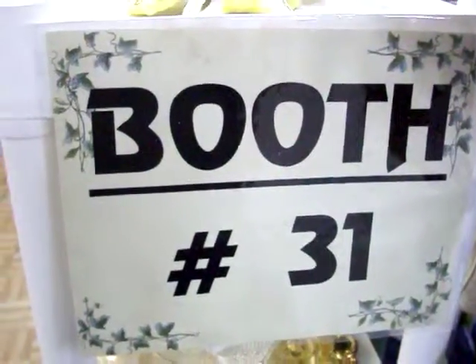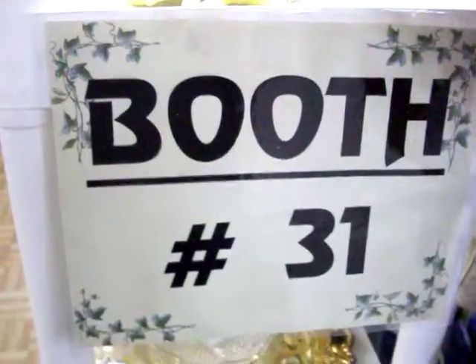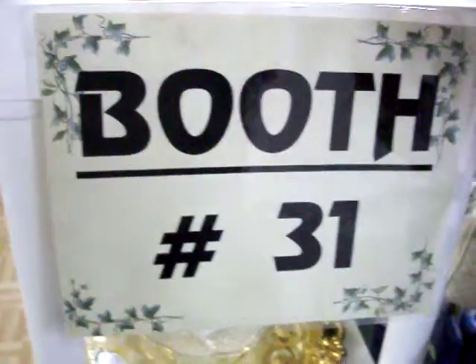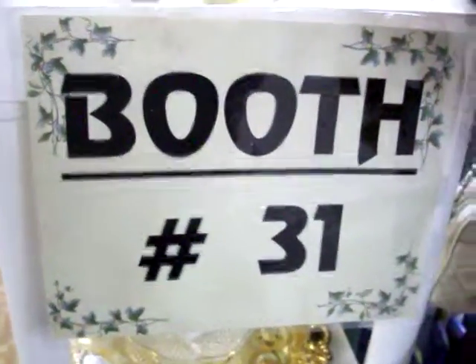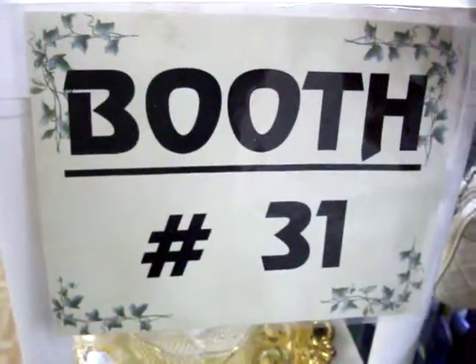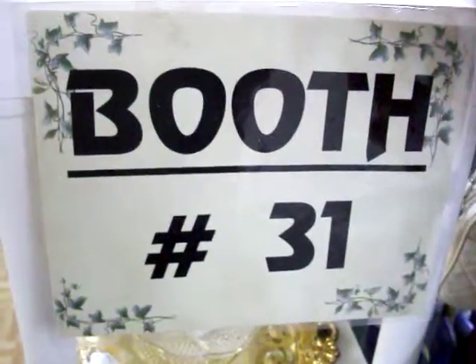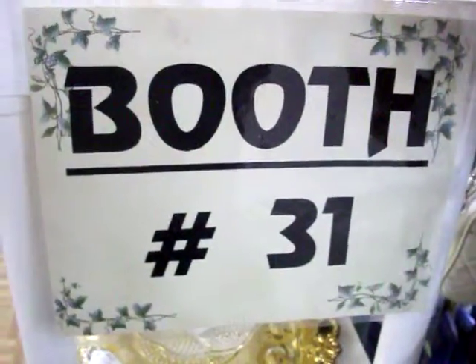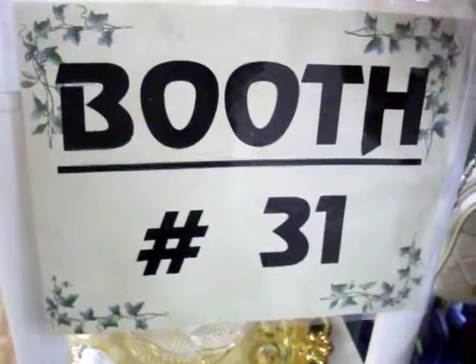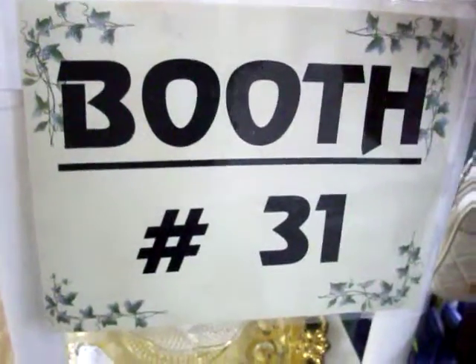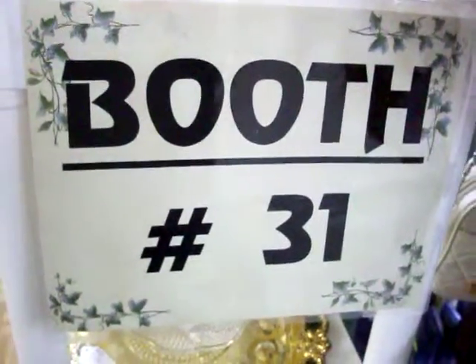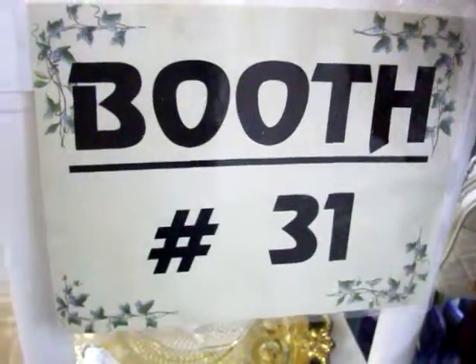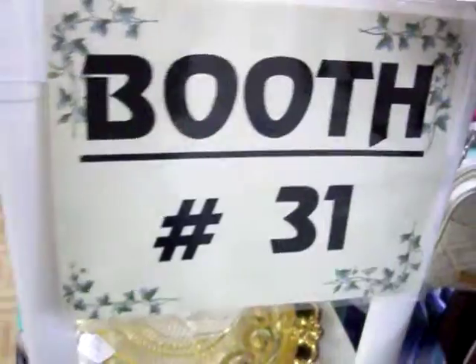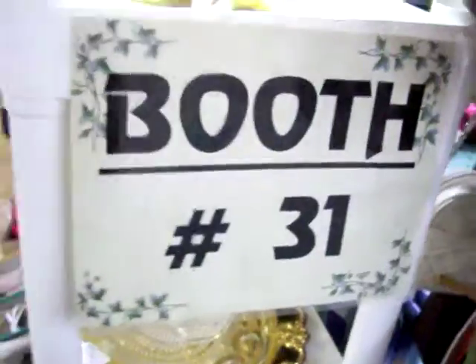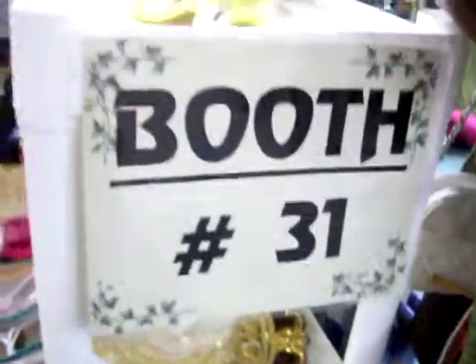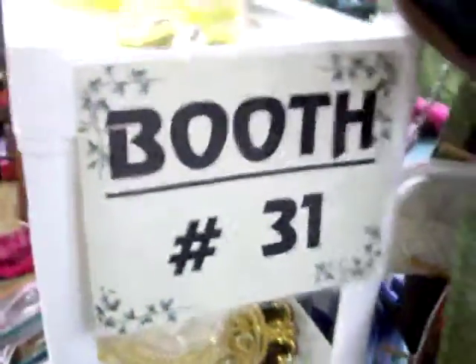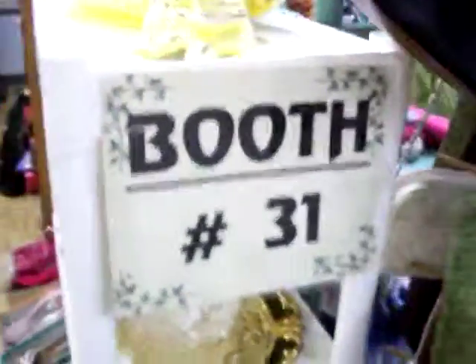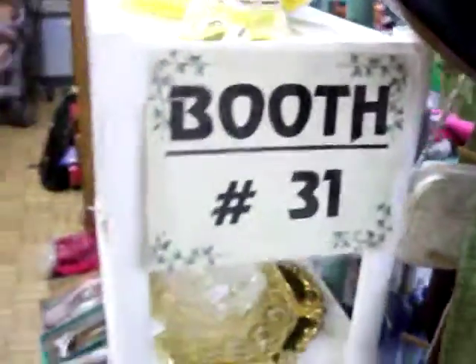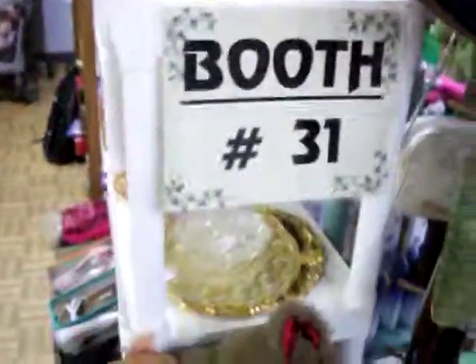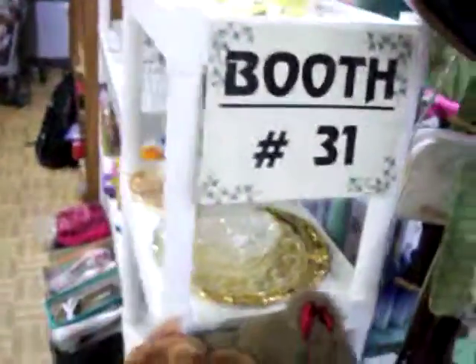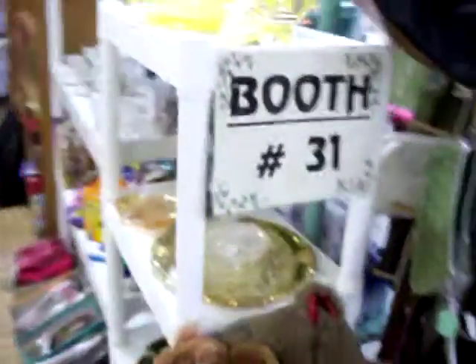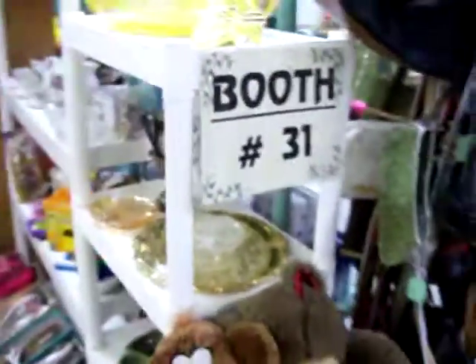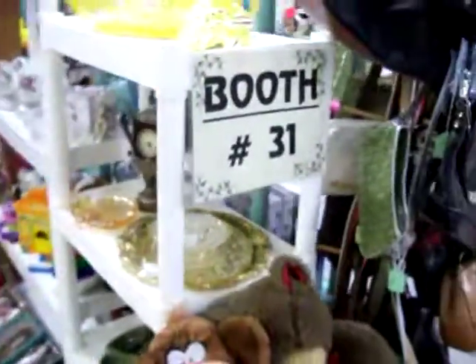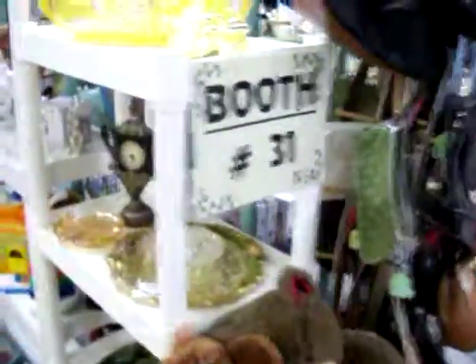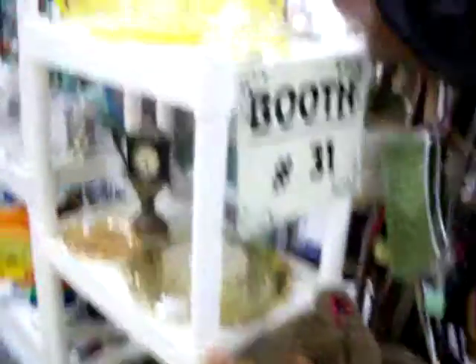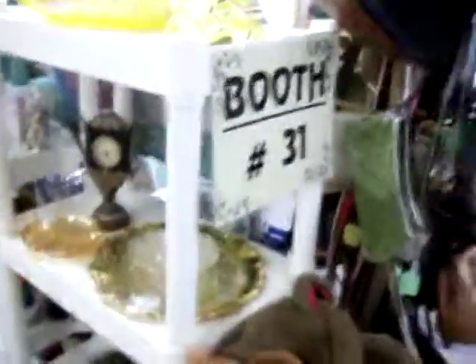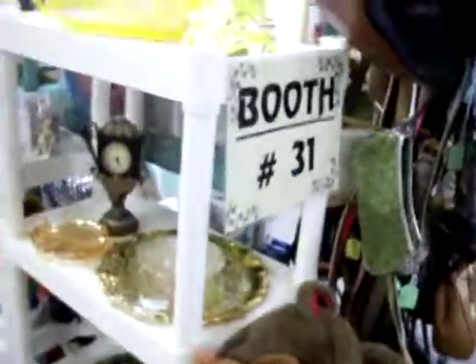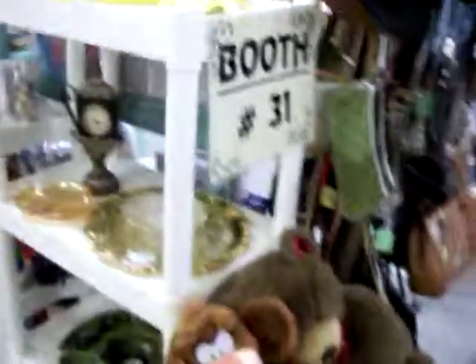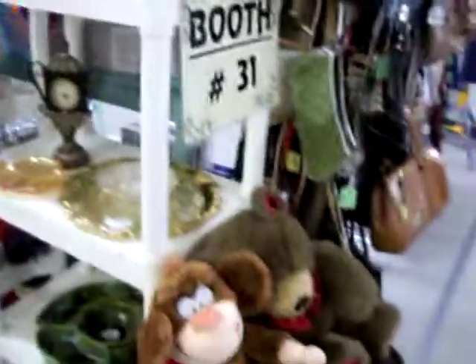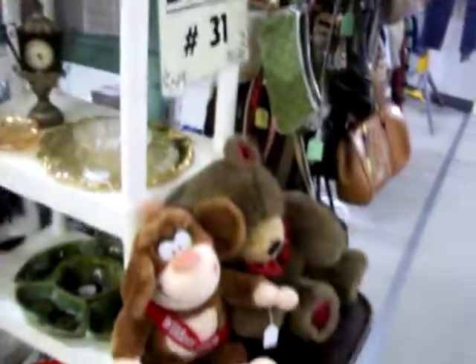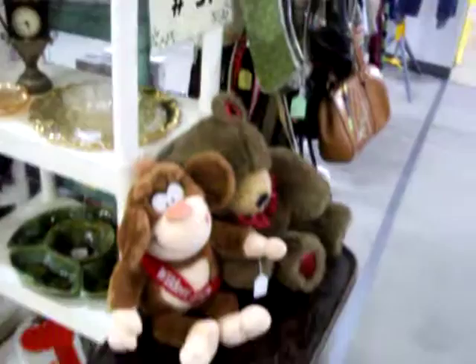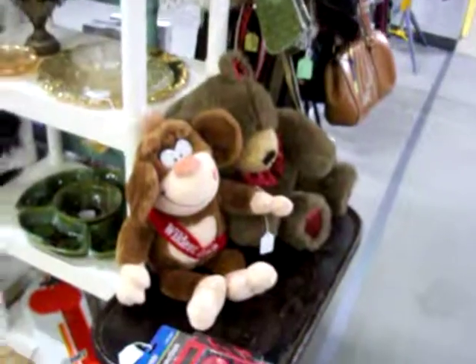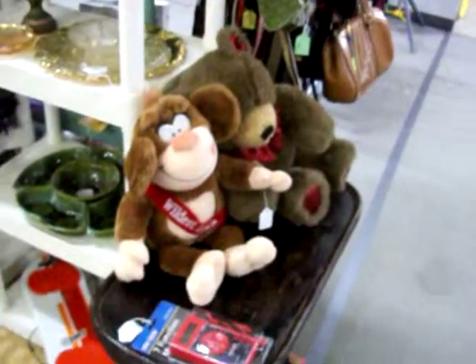Welcome back here to booth 31 here at the Cedar Chest. Today is Friday, February the 18th. I'm going to take a quick tour of the booth here.